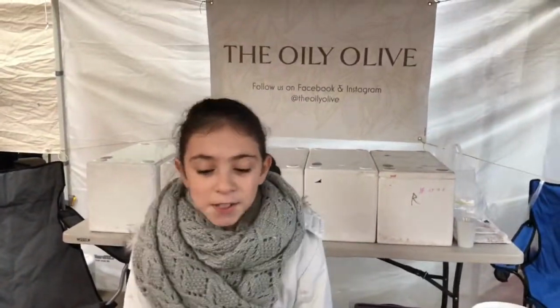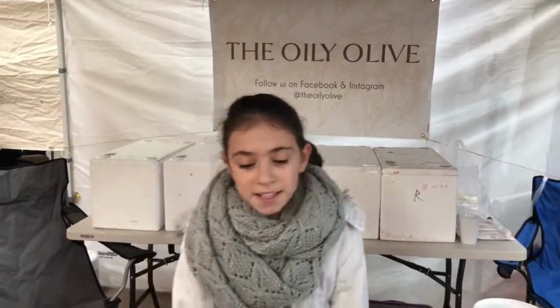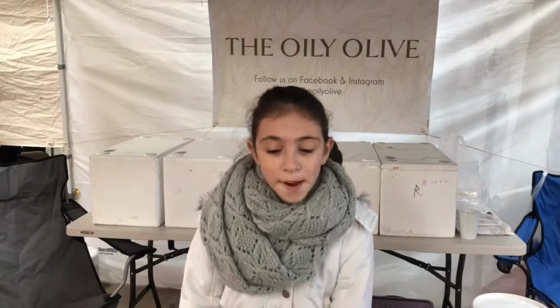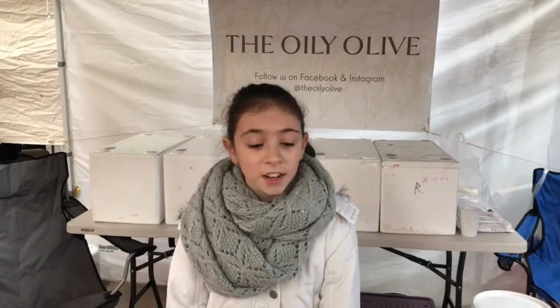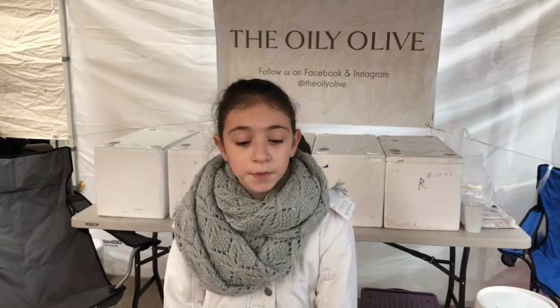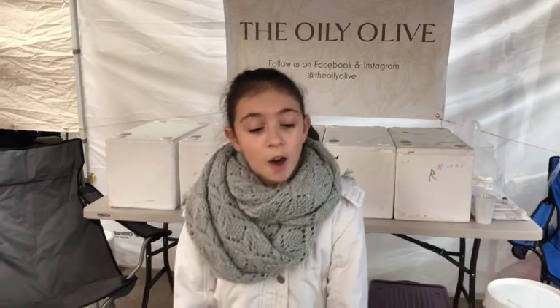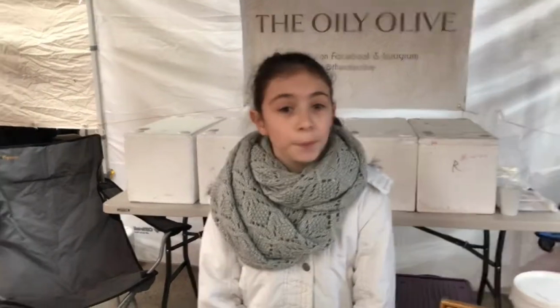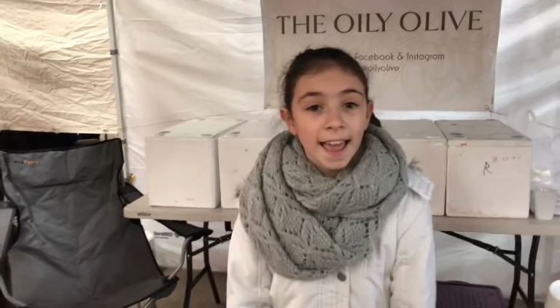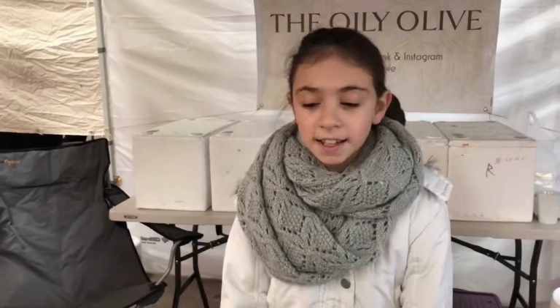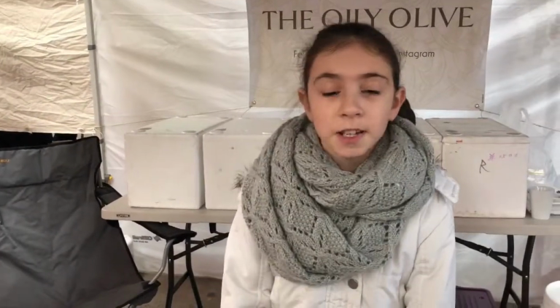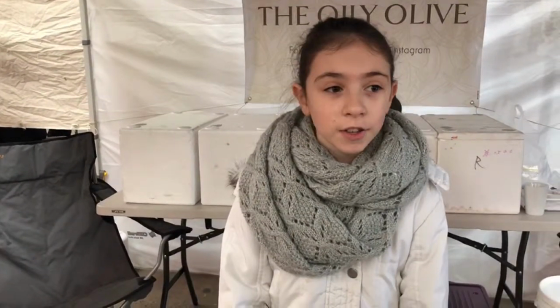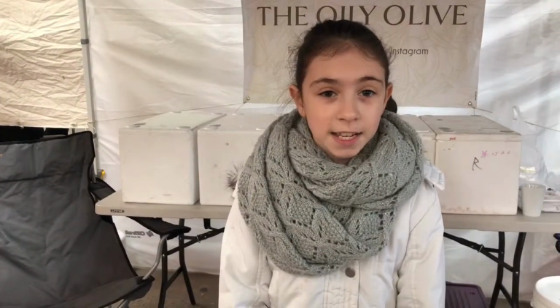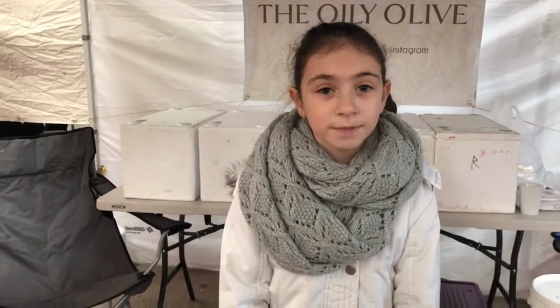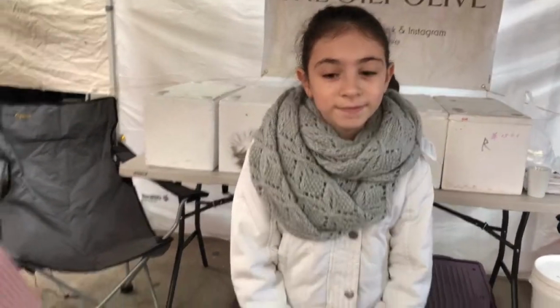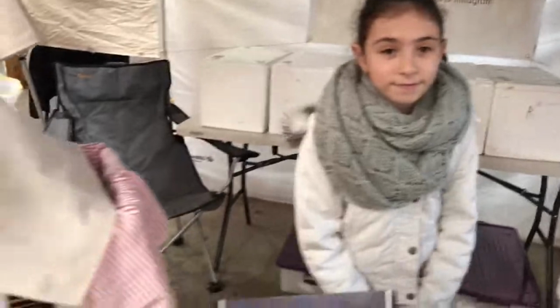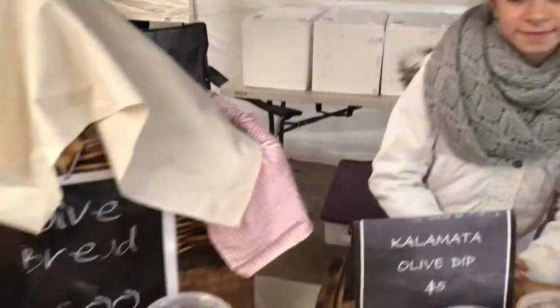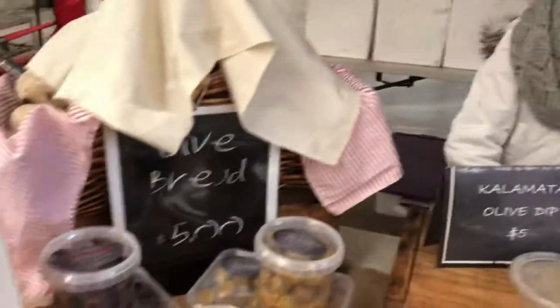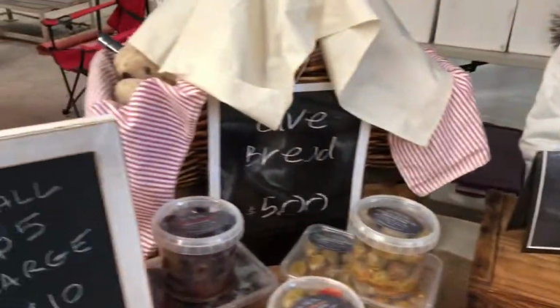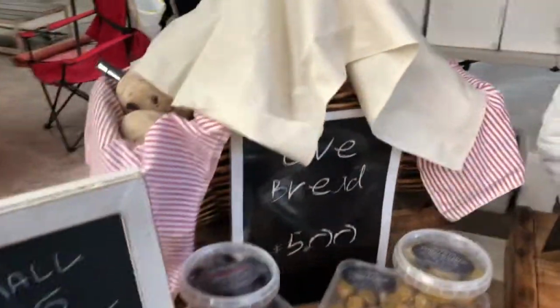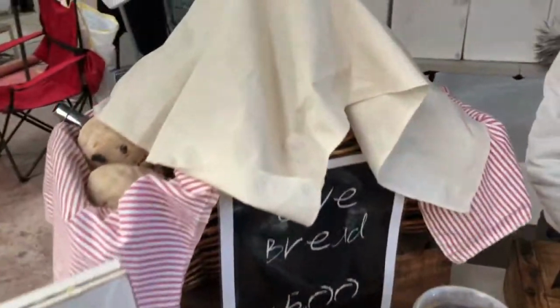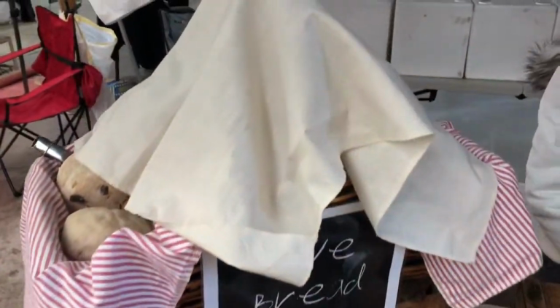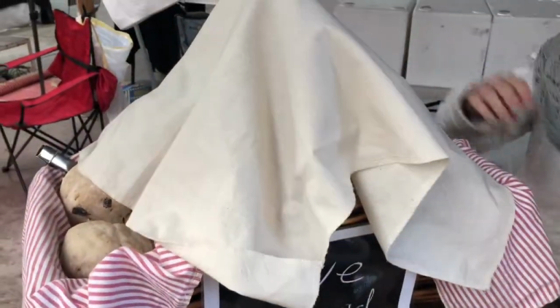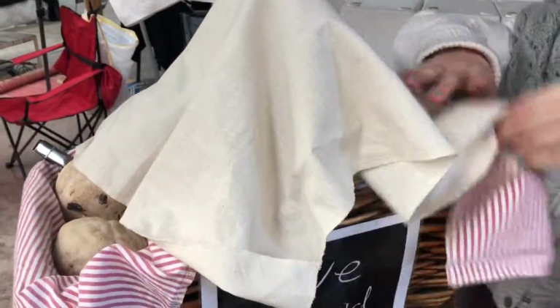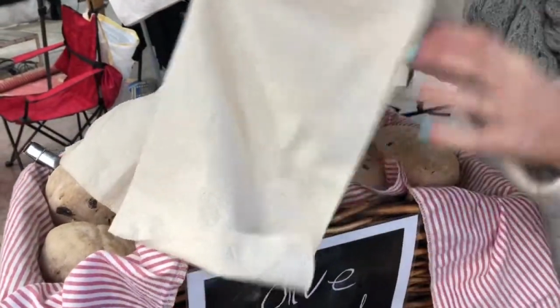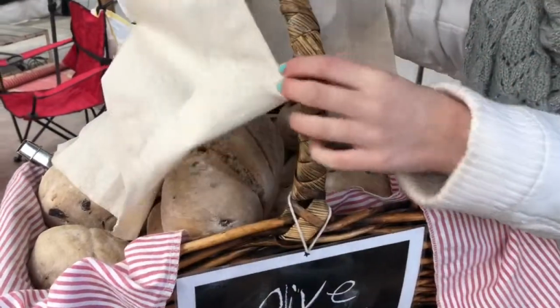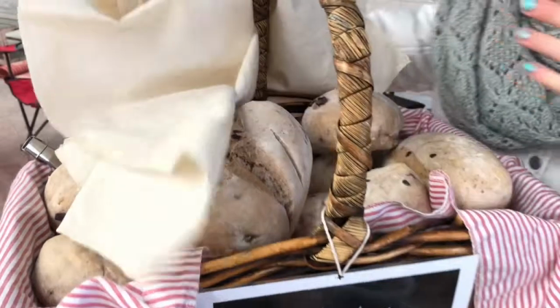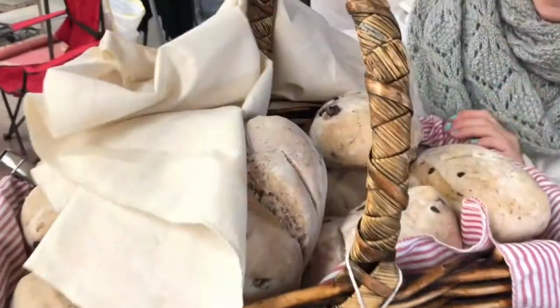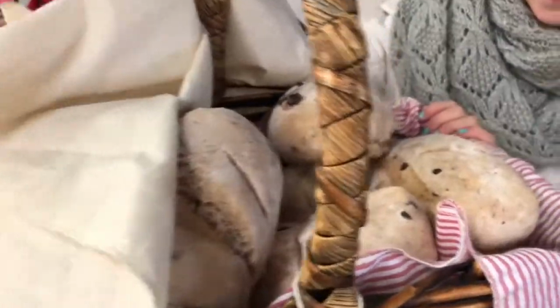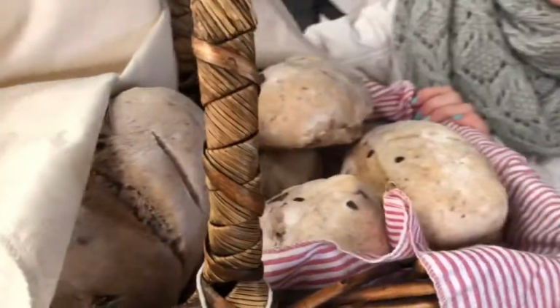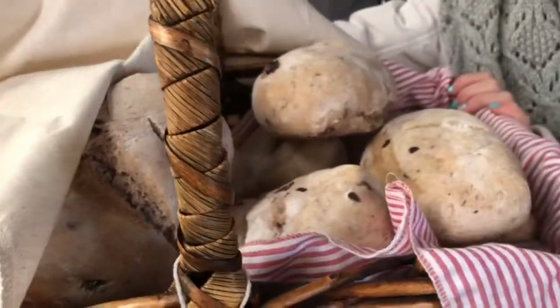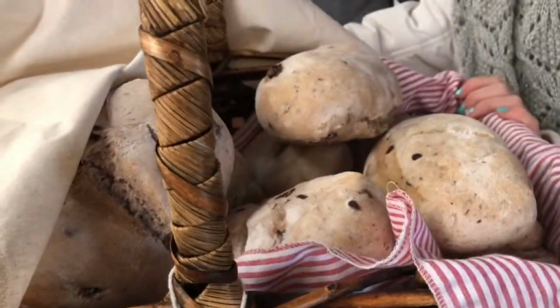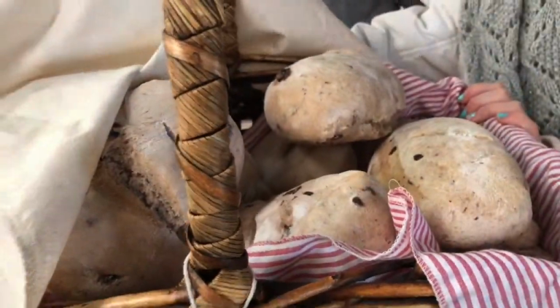So we sell marinated olives, olive bread, and kalamata olive dip. Okay, let me have a look at these things. Show me your olive bread. Is it underneath this? This is our olive bread. Oh yum, delicious!